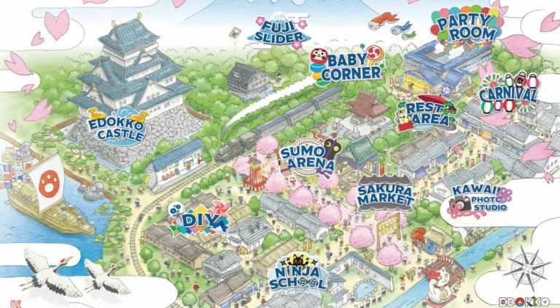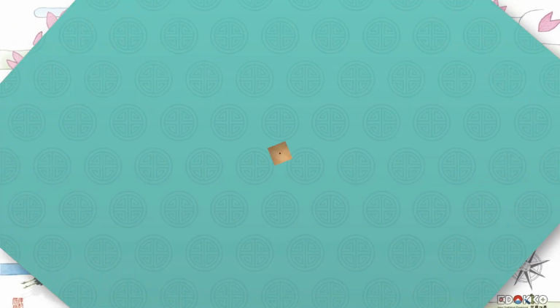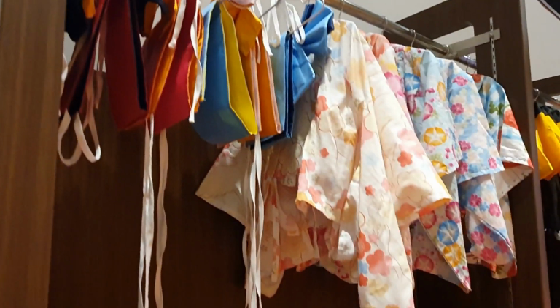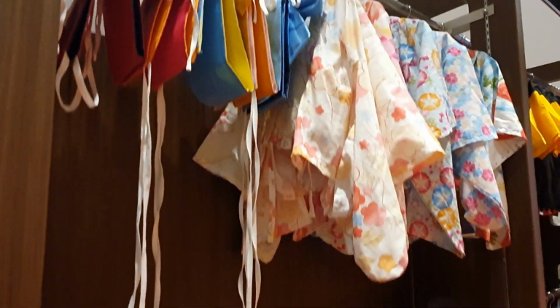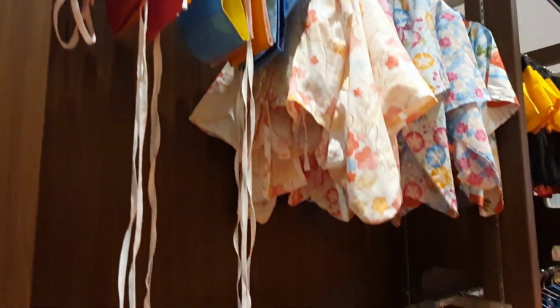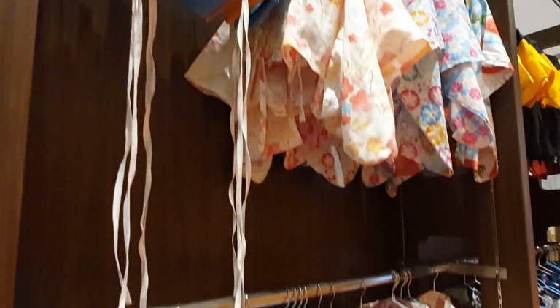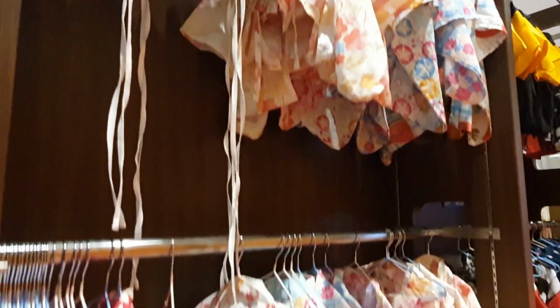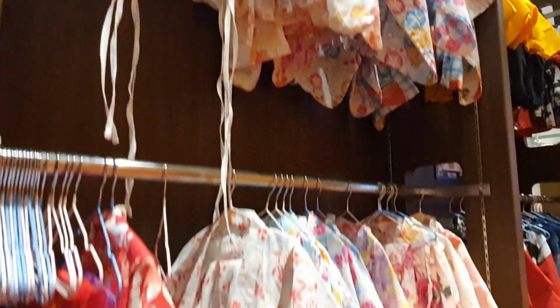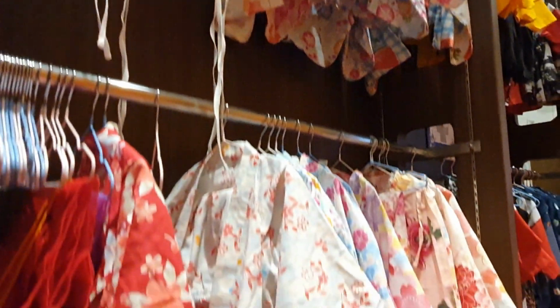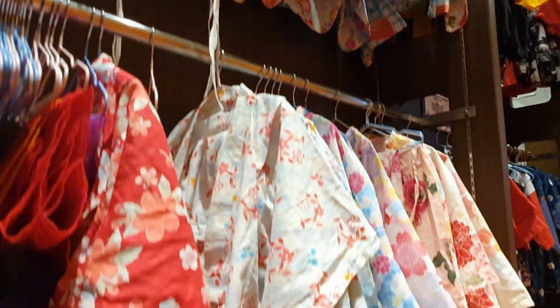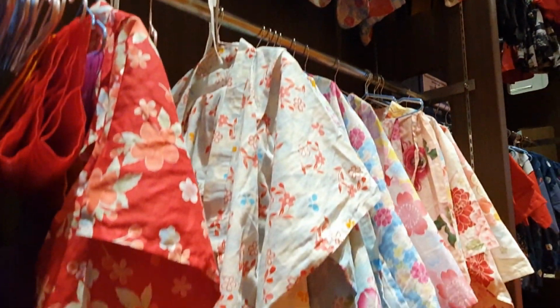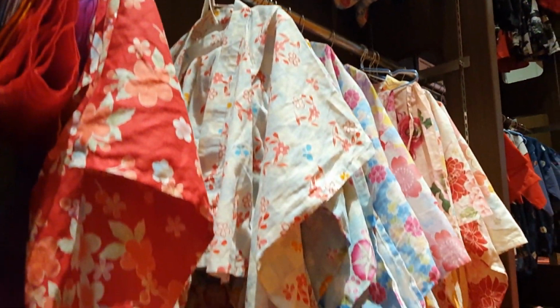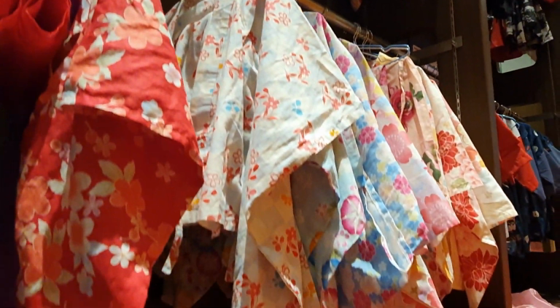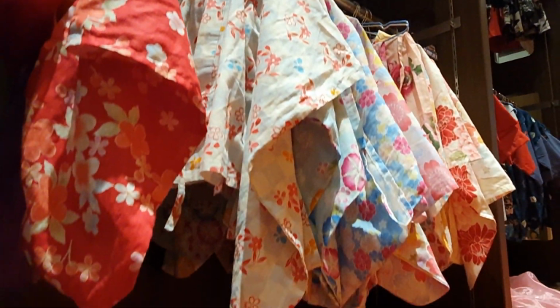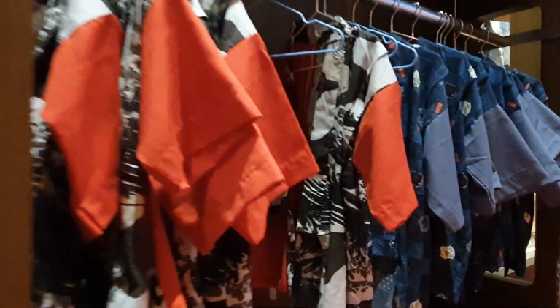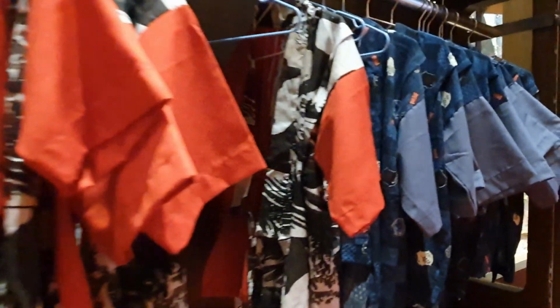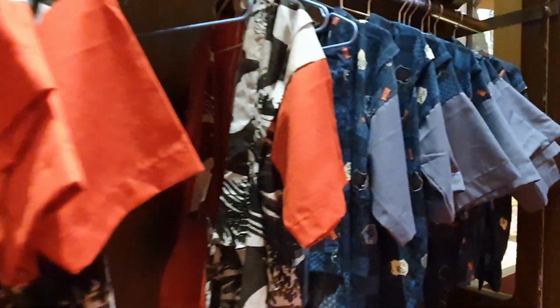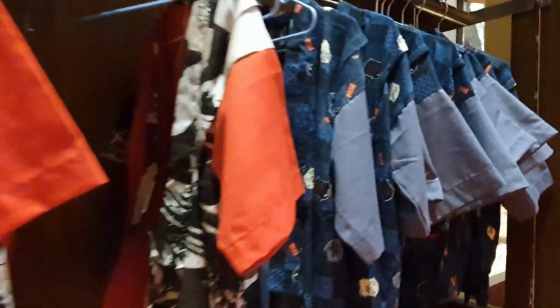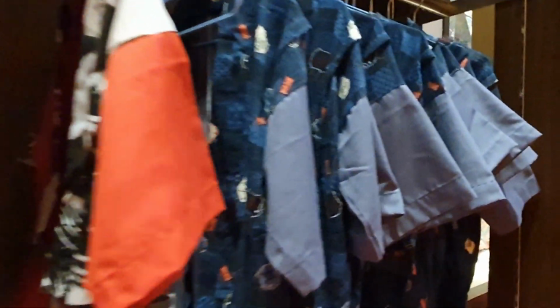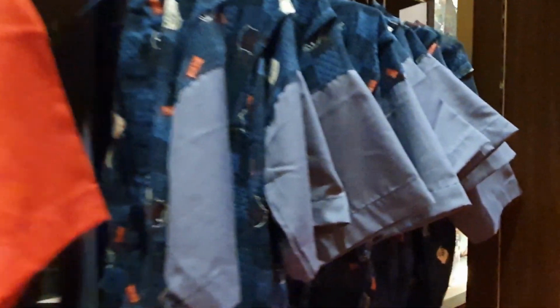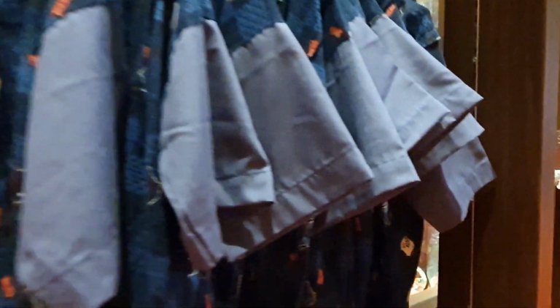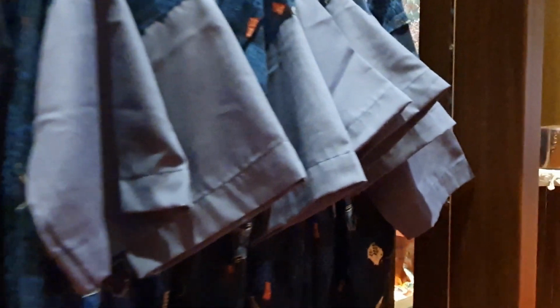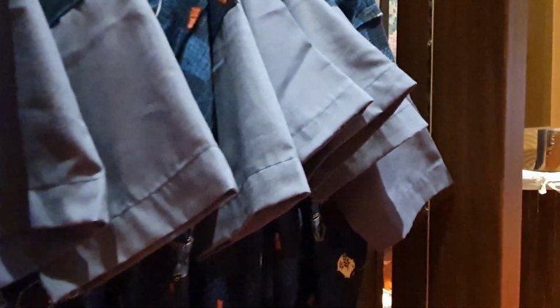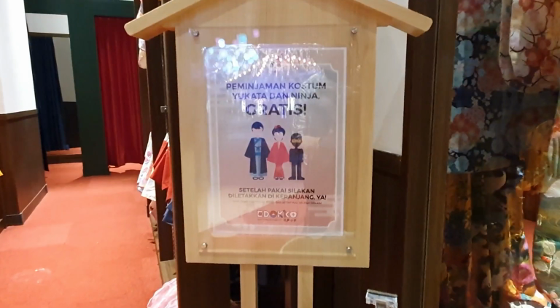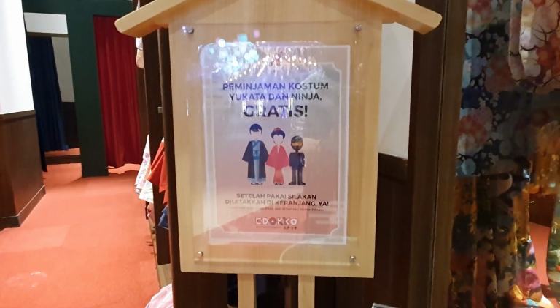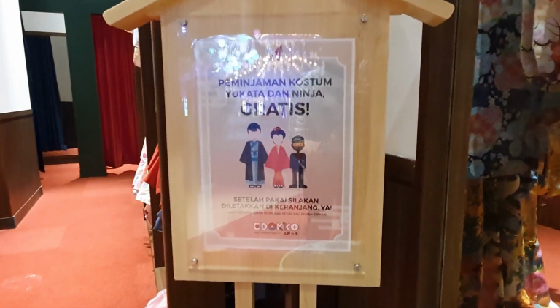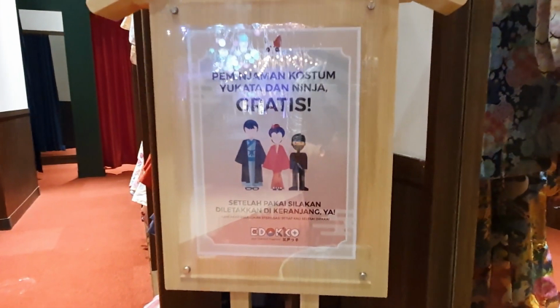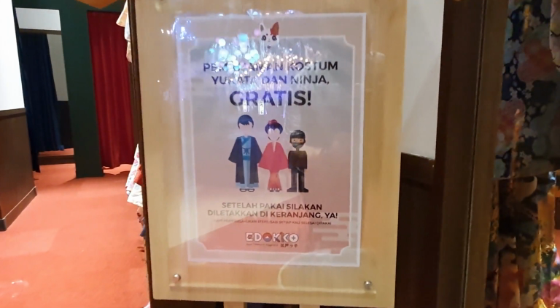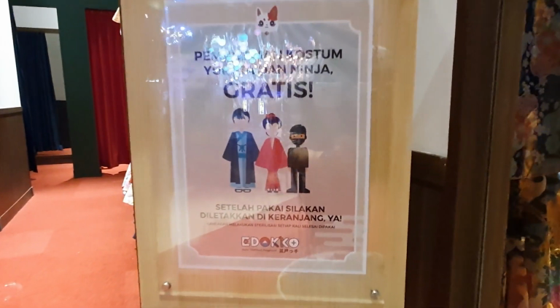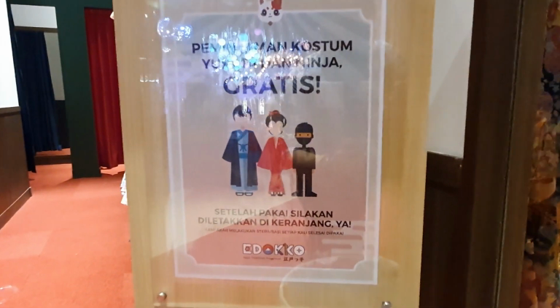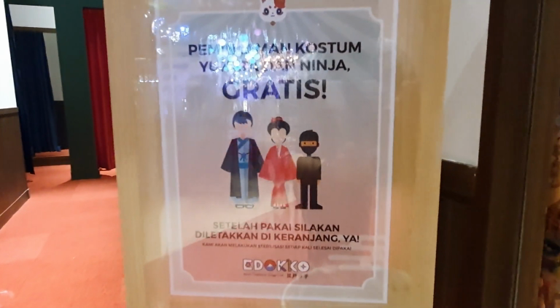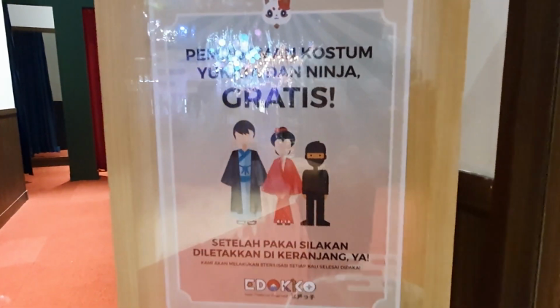Teman-teman semua, sebelum main, pakai baju ninja dan yukata supaya lebih seru. Bajunya bisa dipinjam secara gratis loh.